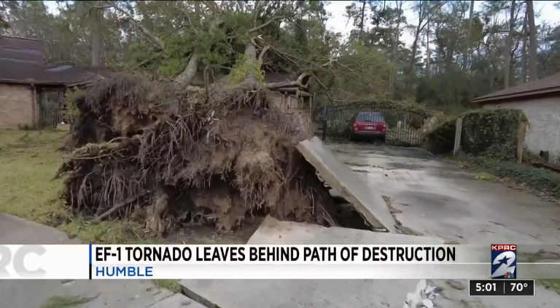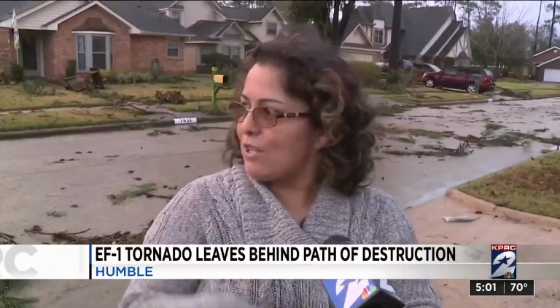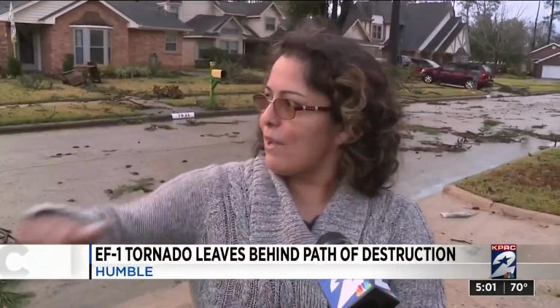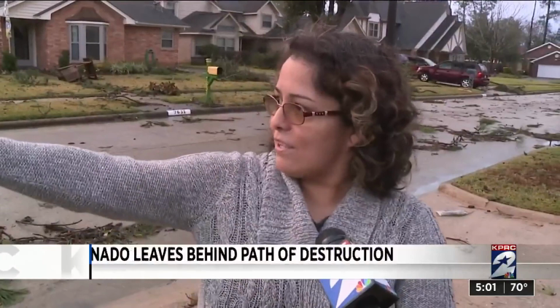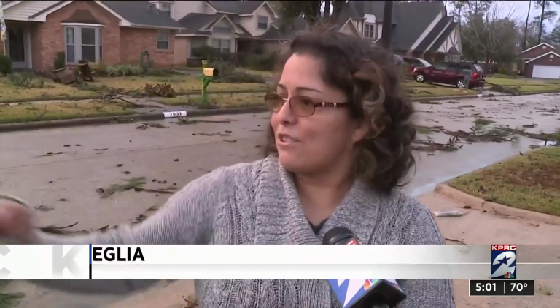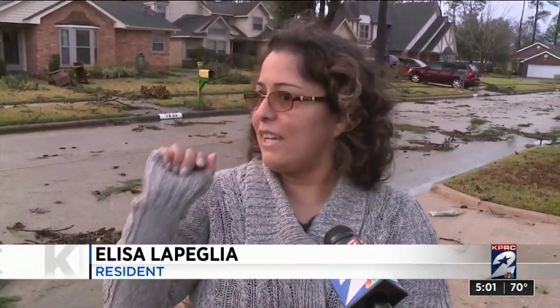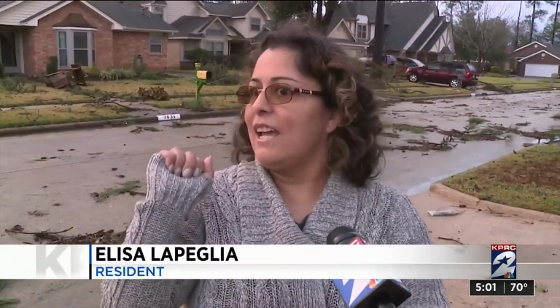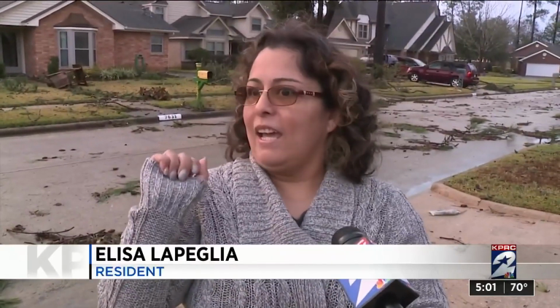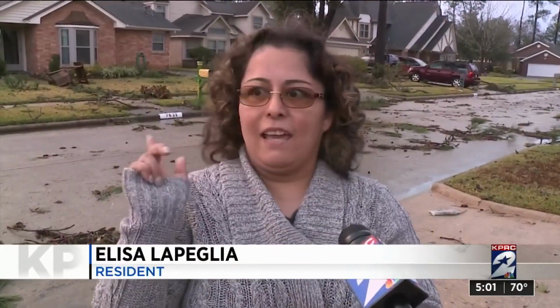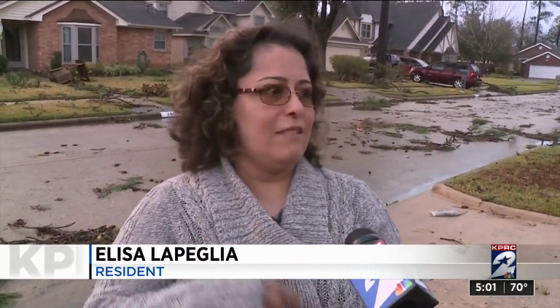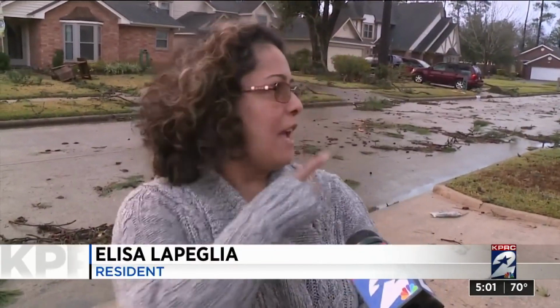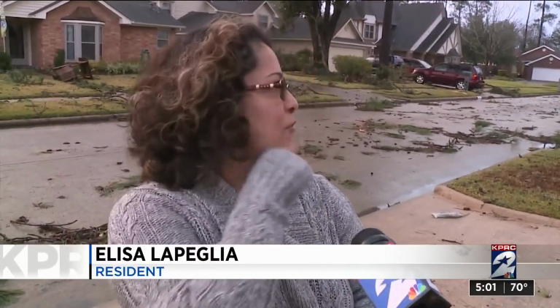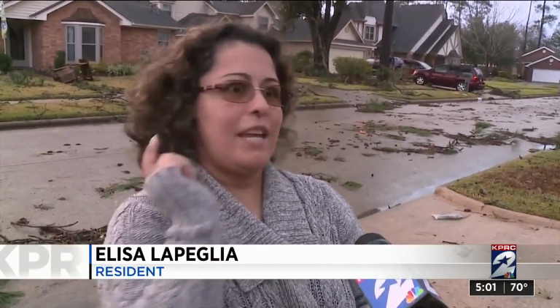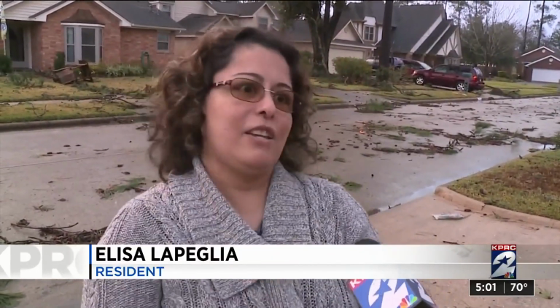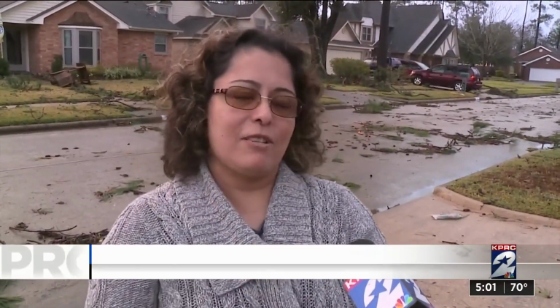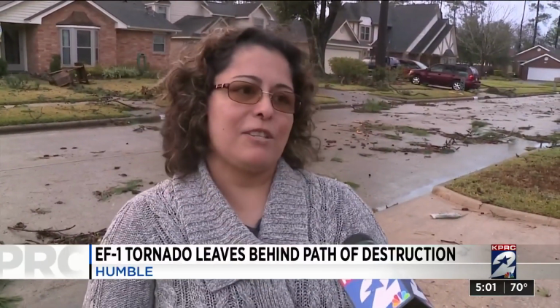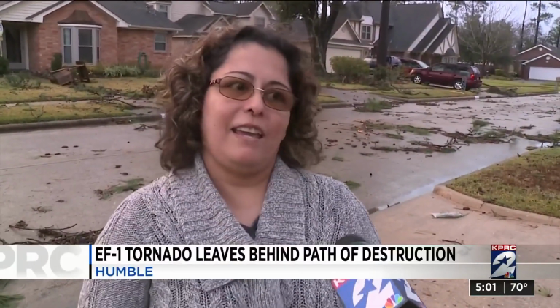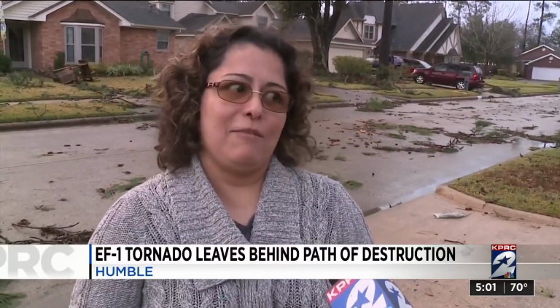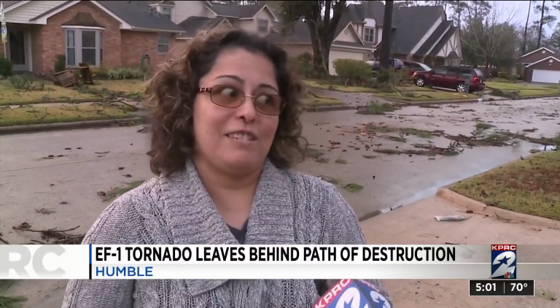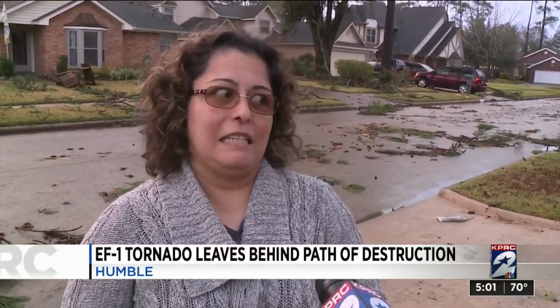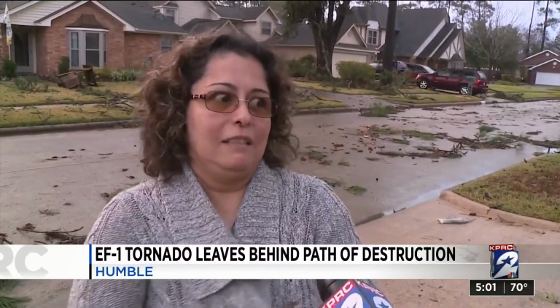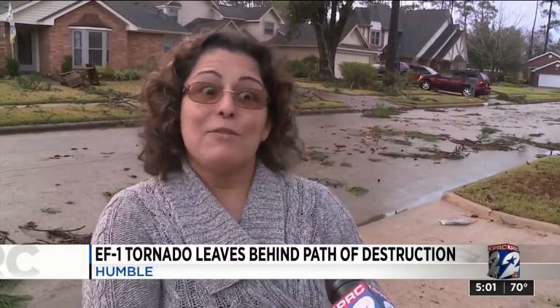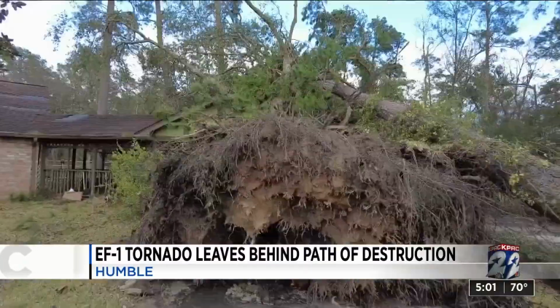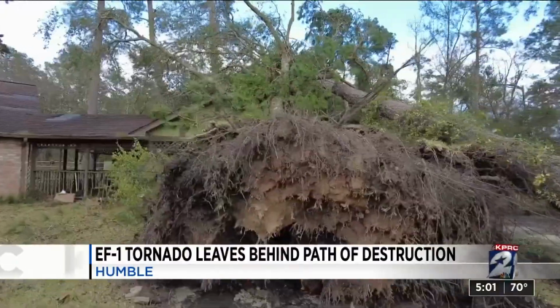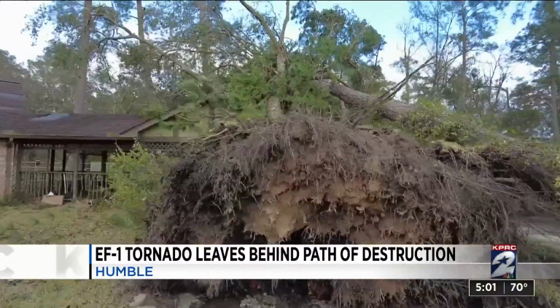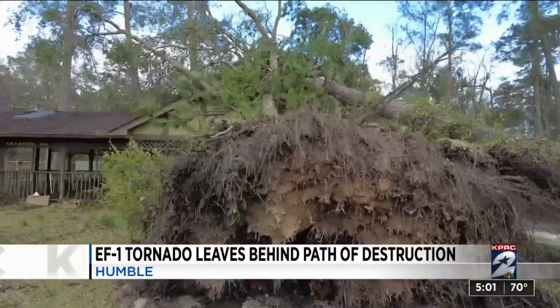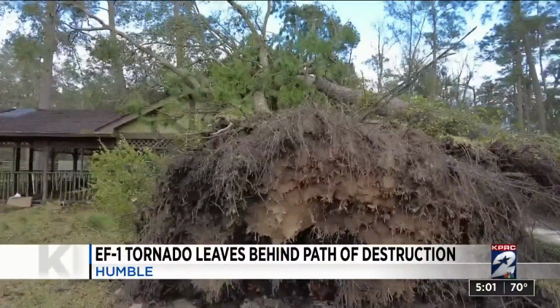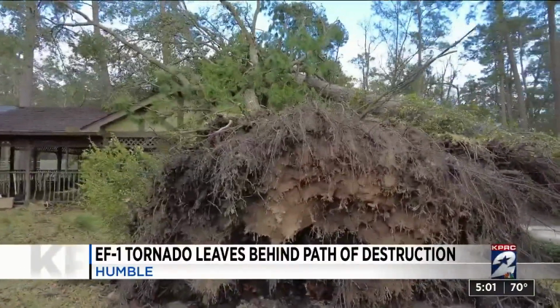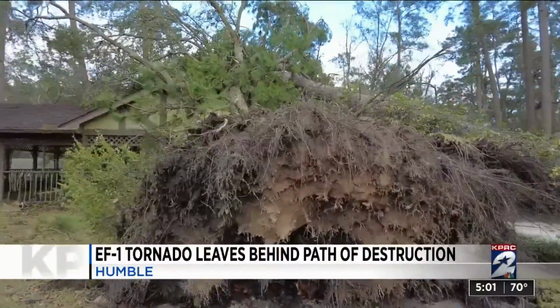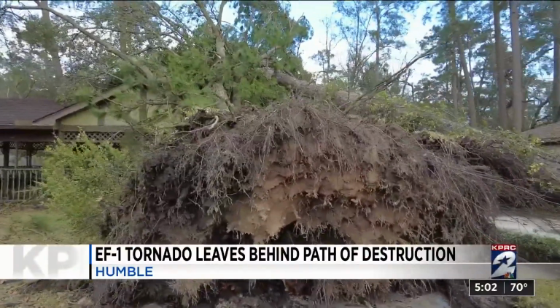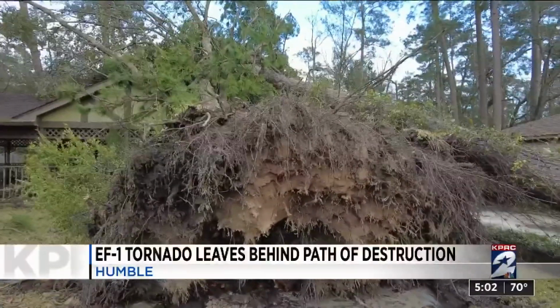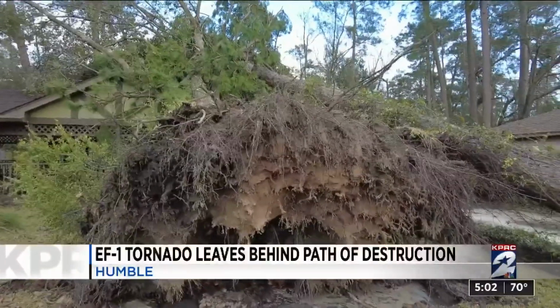This tree was all the way across the street. Neighbors were checking on neighbors and it was just scary. It was scary. I've never had anything like that before.